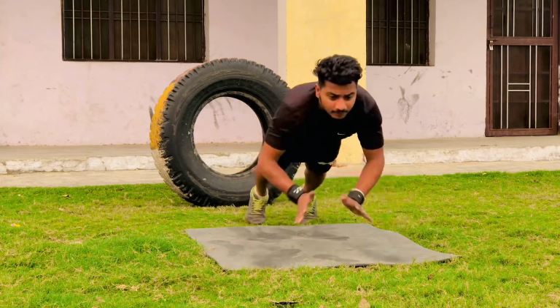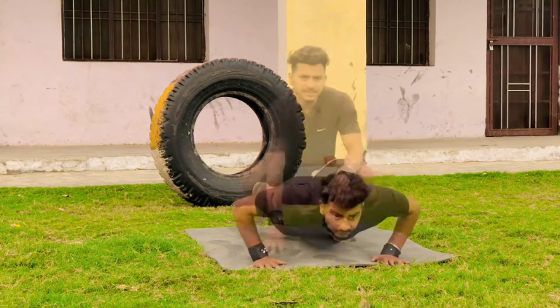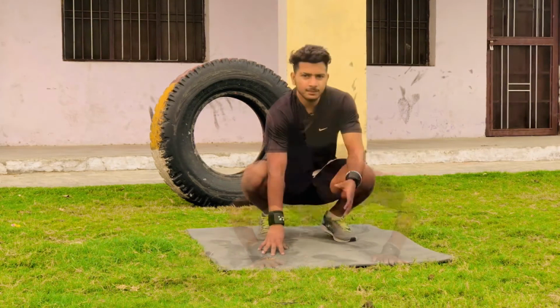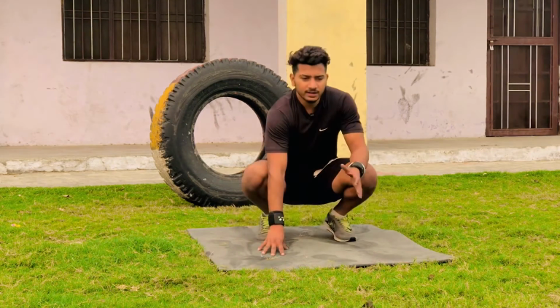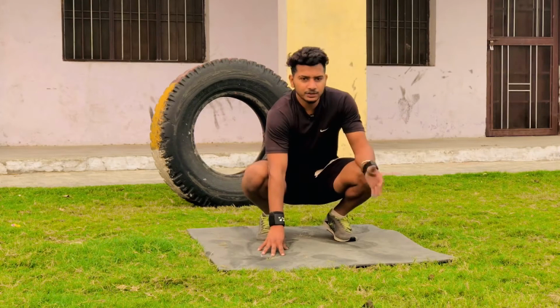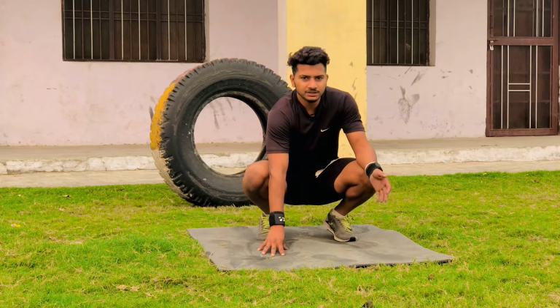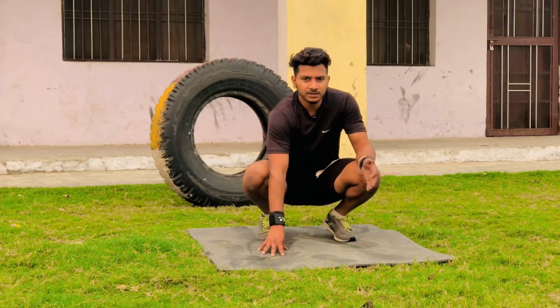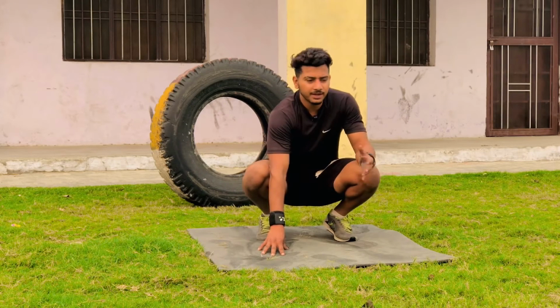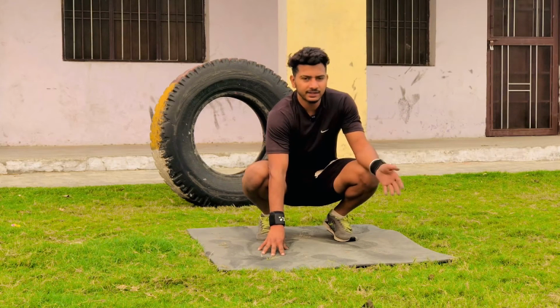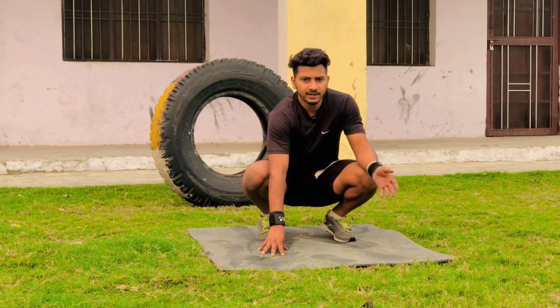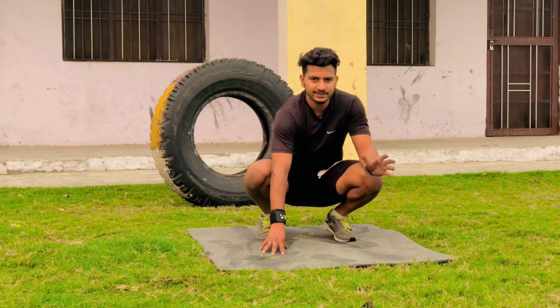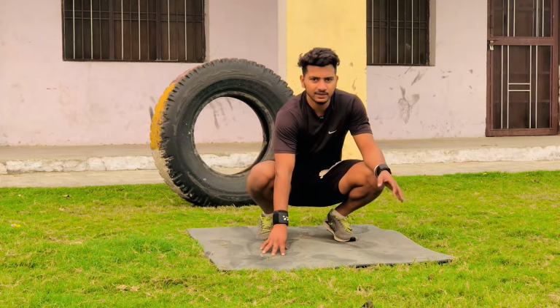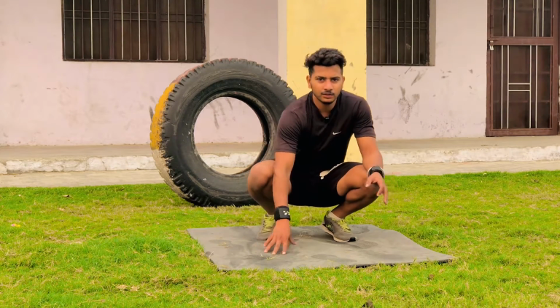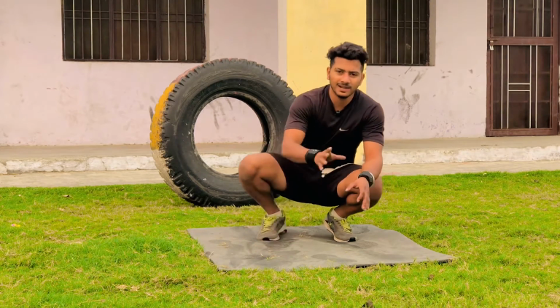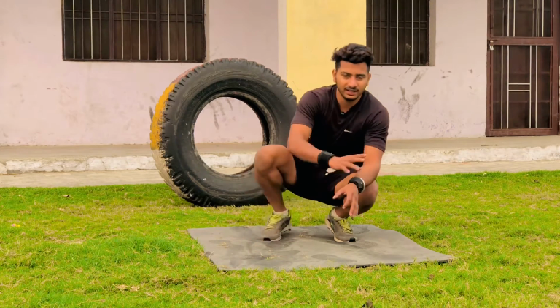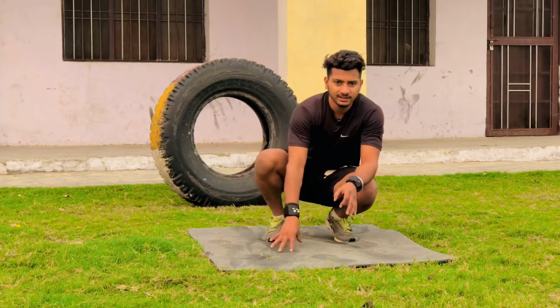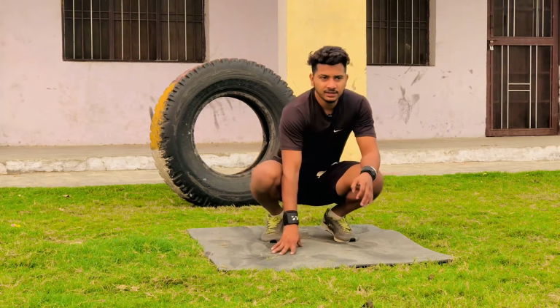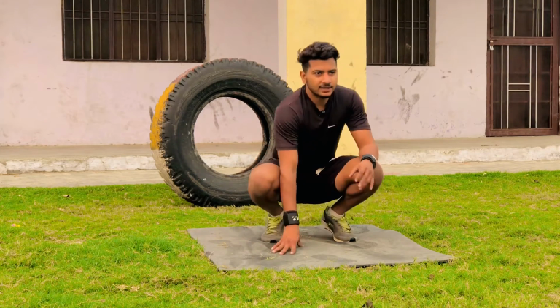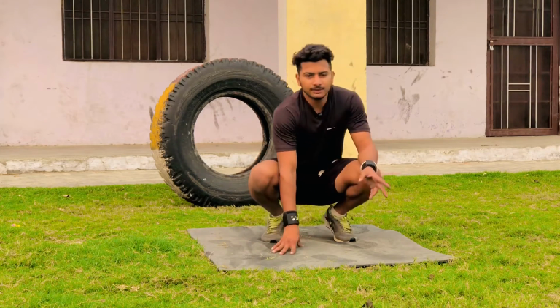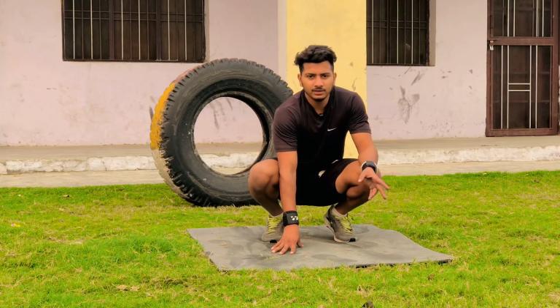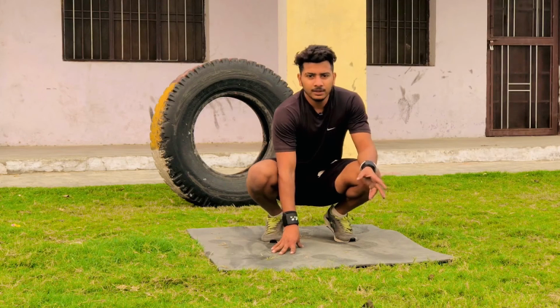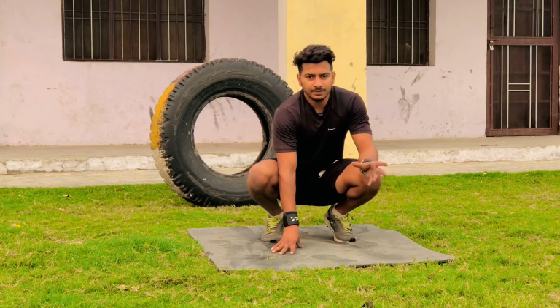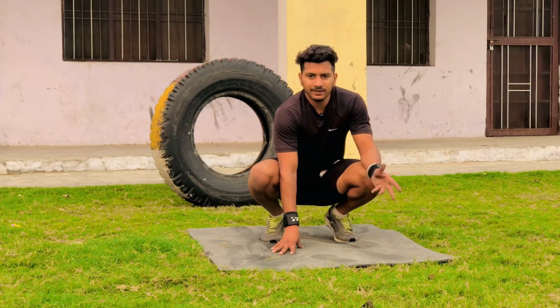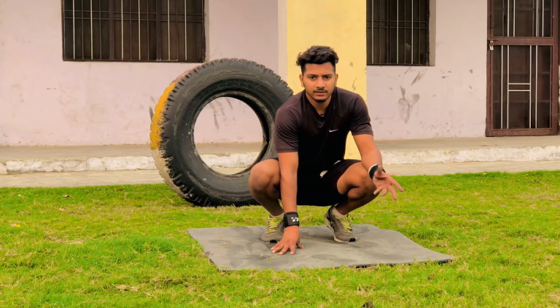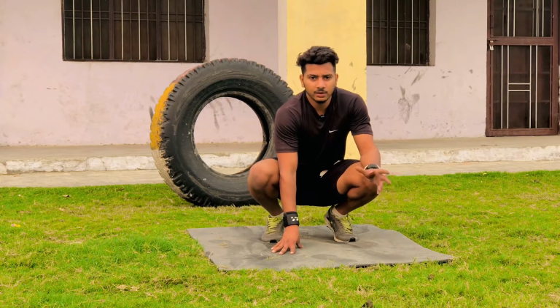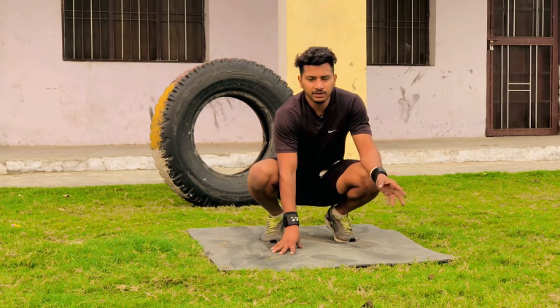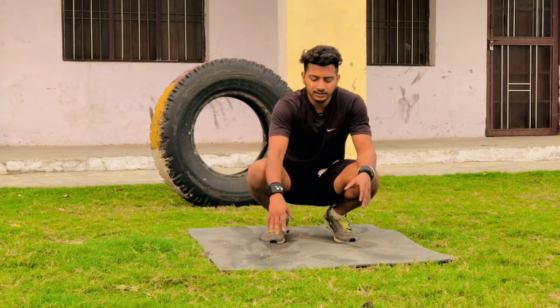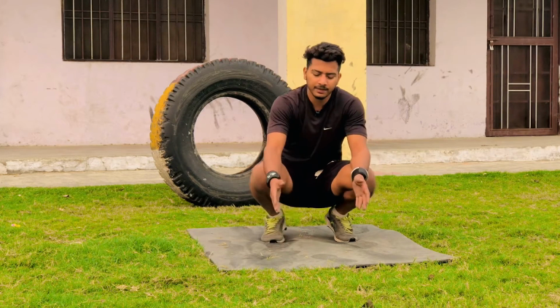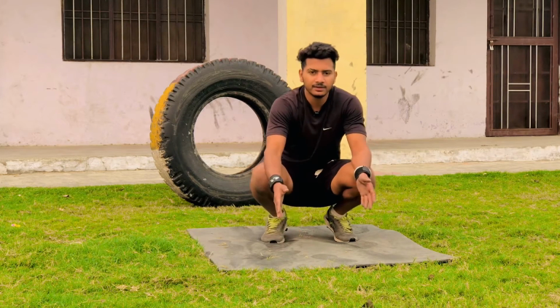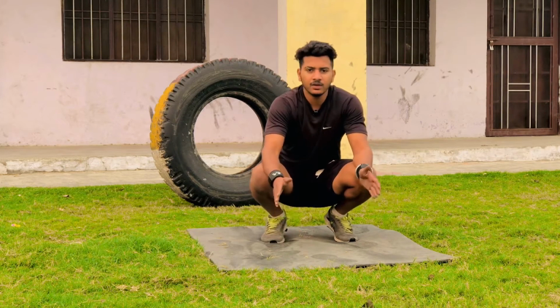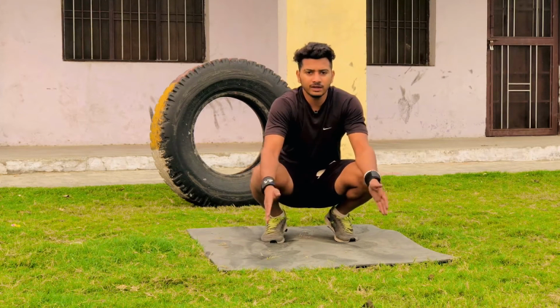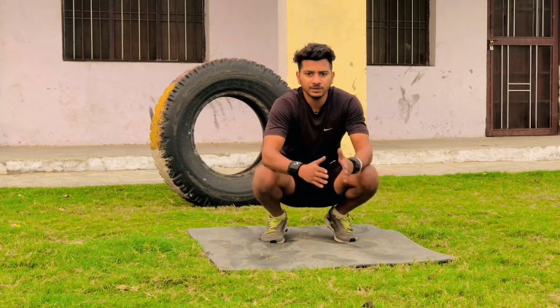Hey guys, this is our one-class push-up. We are going to take steps and exercise. We are going to do it once again. When you come to 2 seconds, you will take 15 minutes. We will do it again and we will take one-class push-up.